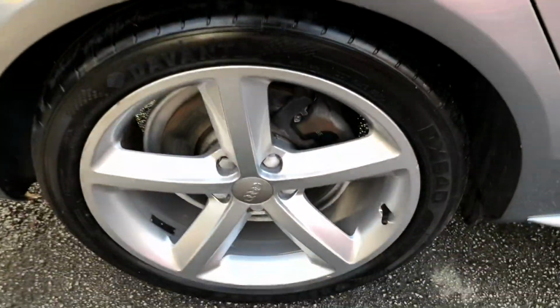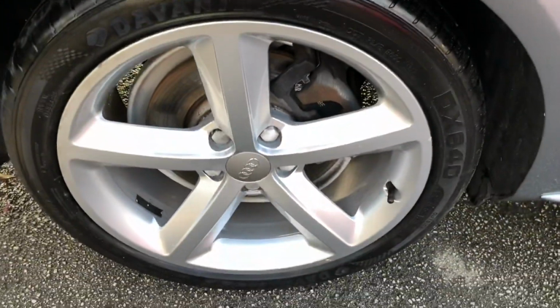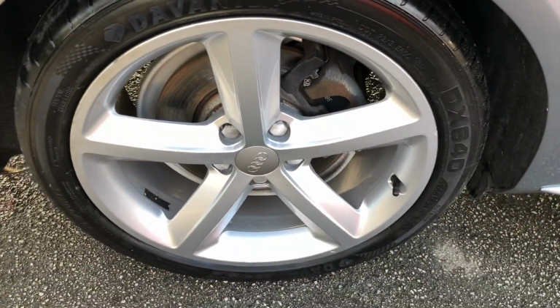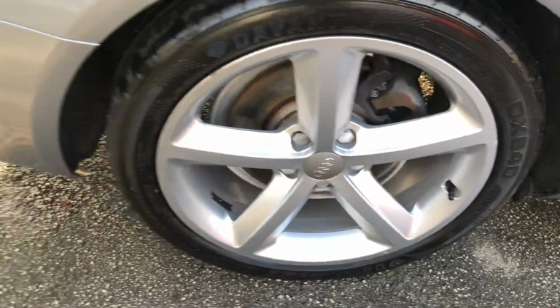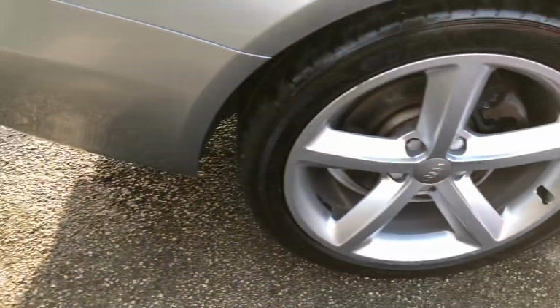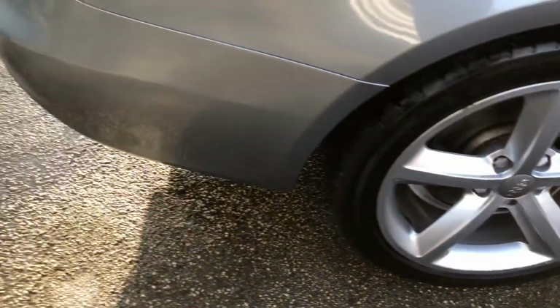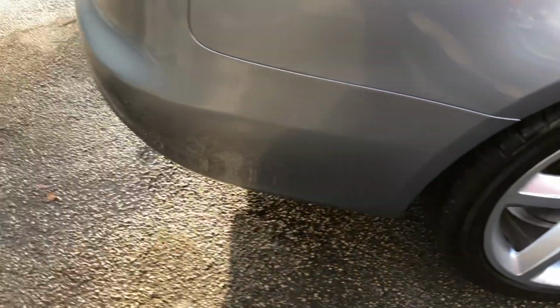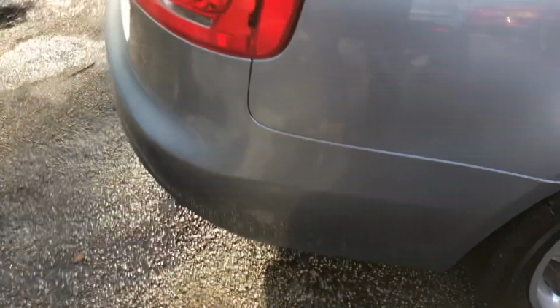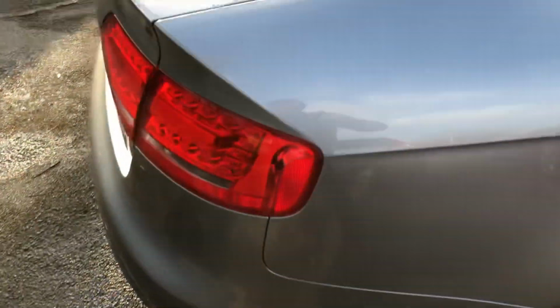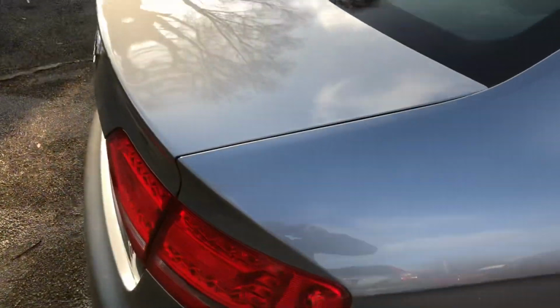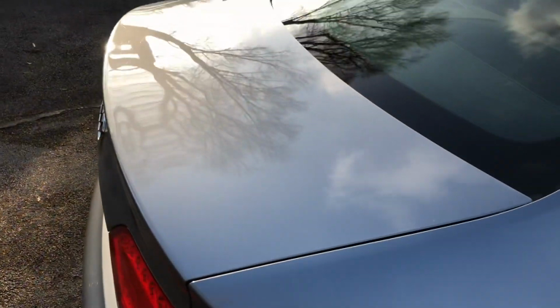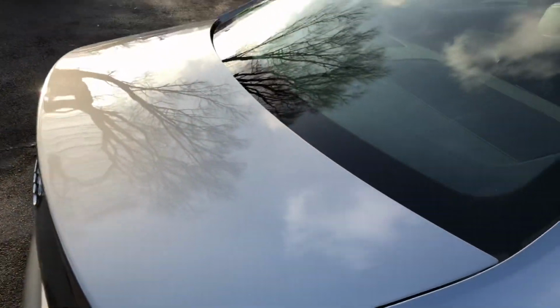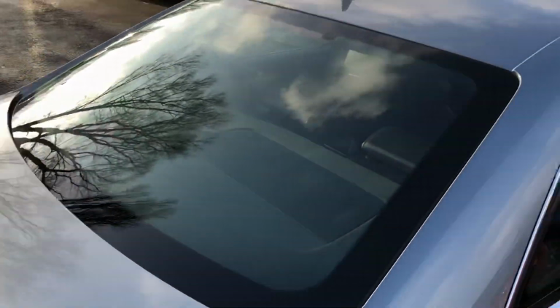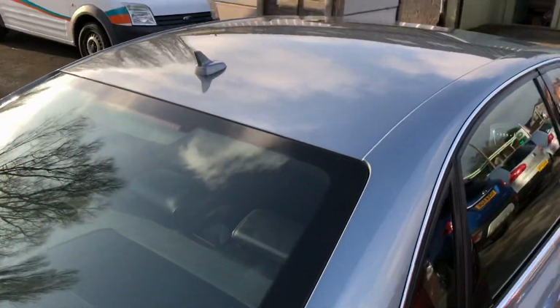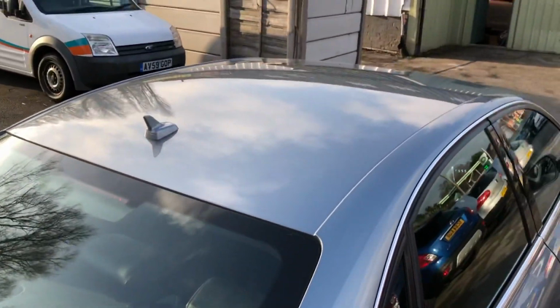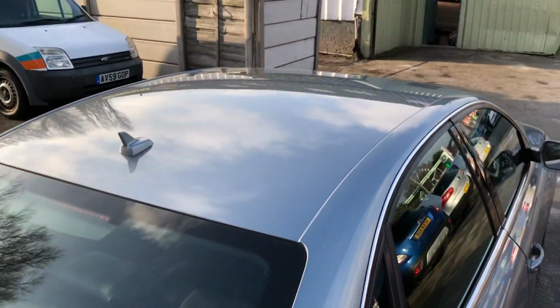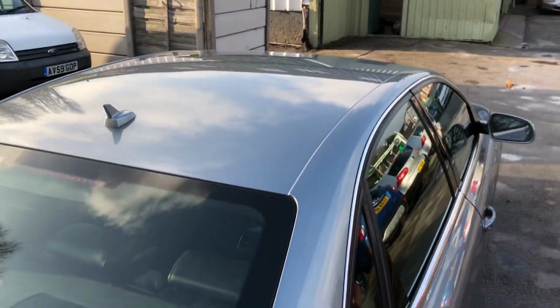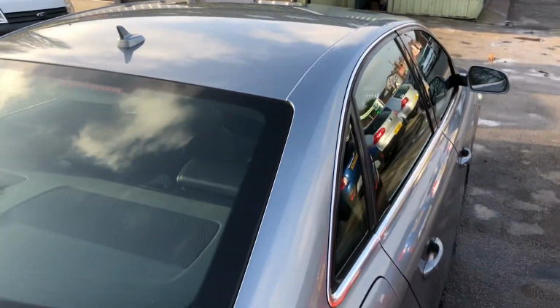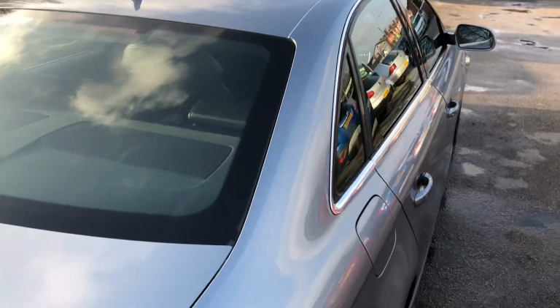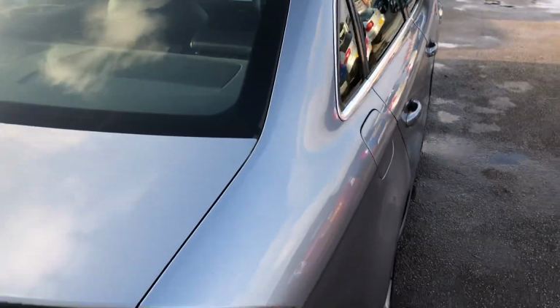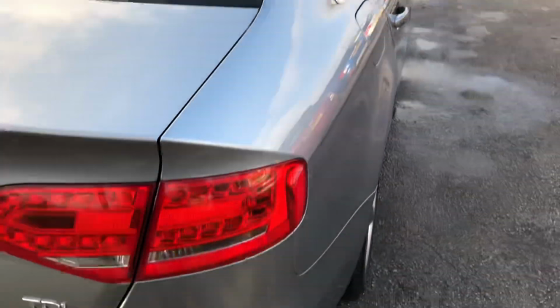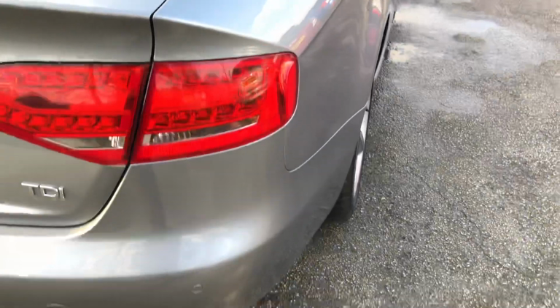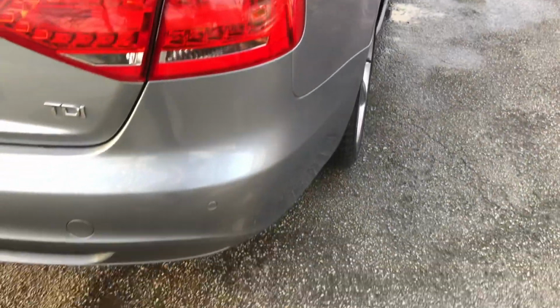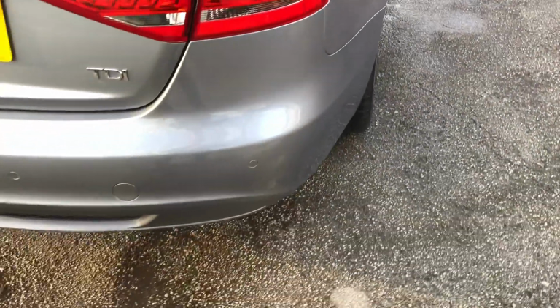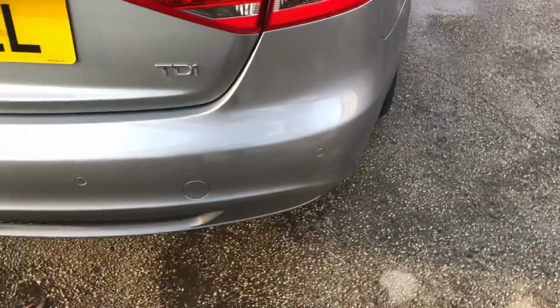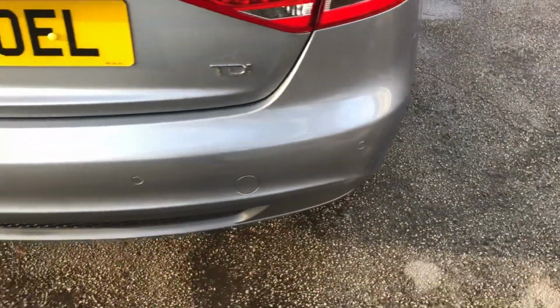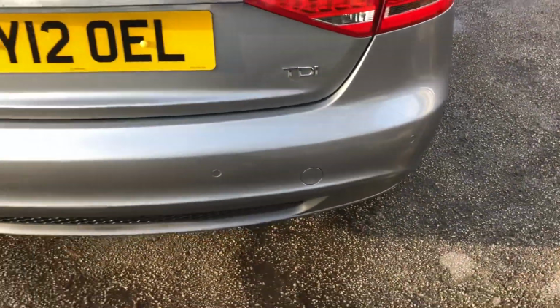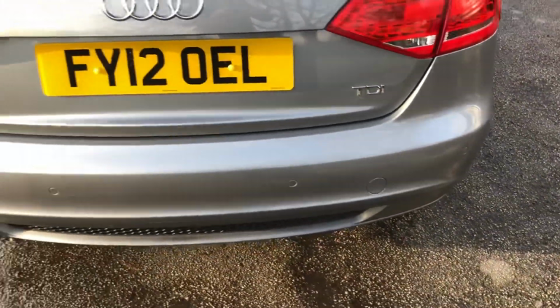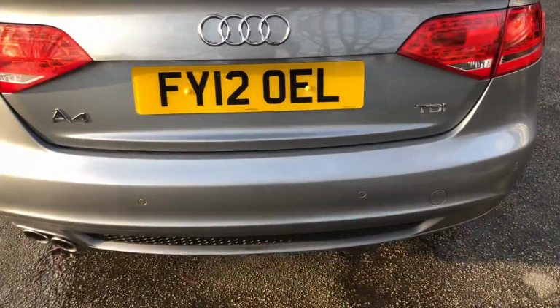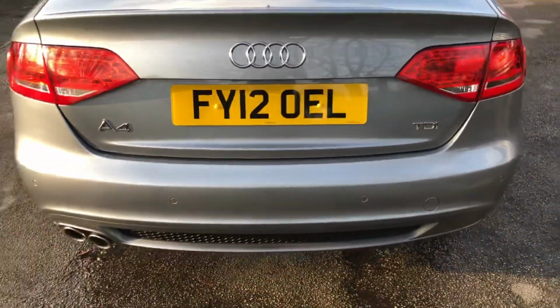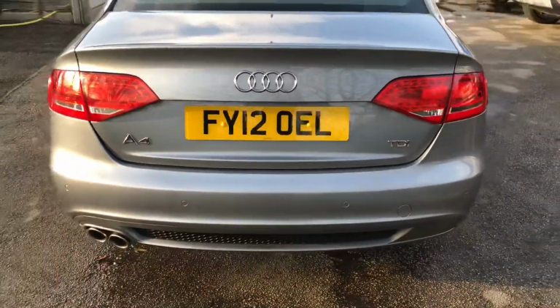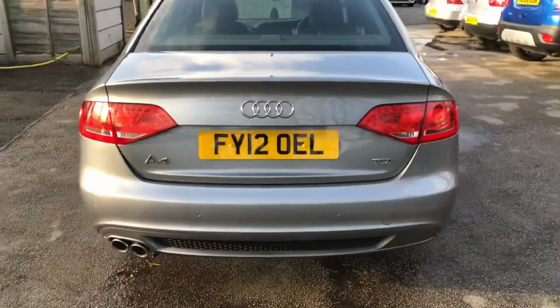Under the bonnet, this vehicle has the amazing 2.0-litre TDI engine, which achieves an impressive 65.7 miles per gallon. Couple that to the smooth 7-speed automatic gearbox with paddle shift gears and it results in this vehicle being a fantastic driving experience.